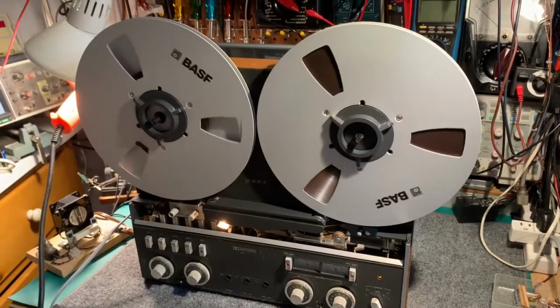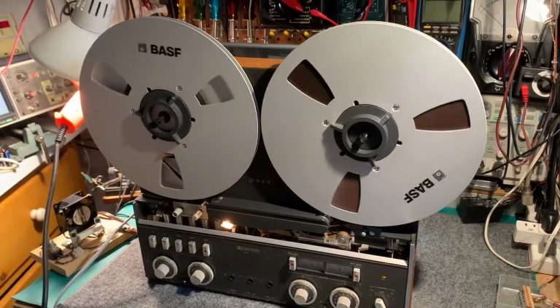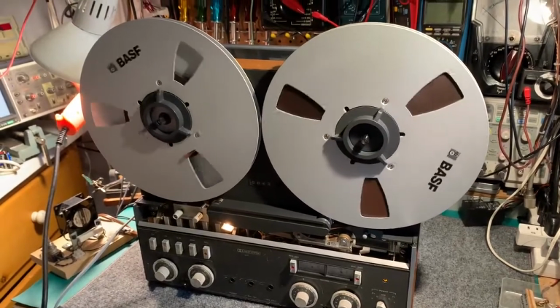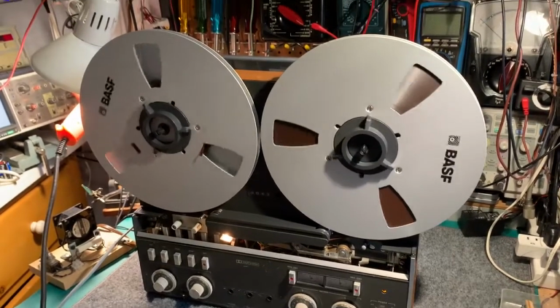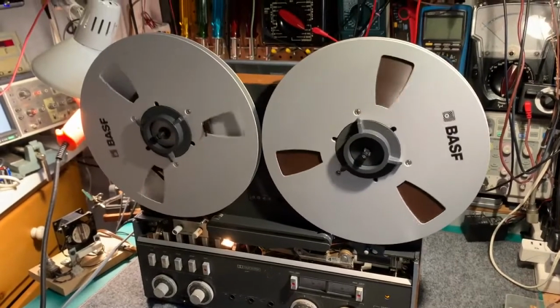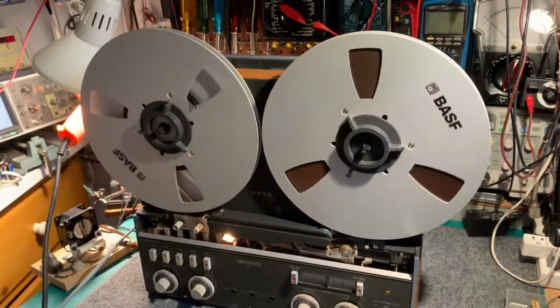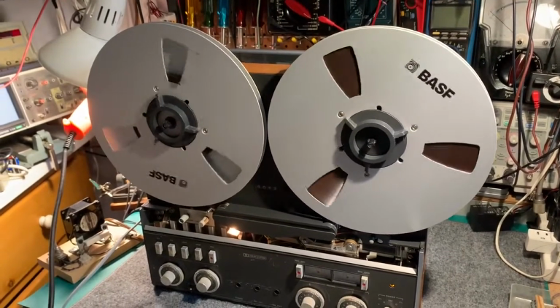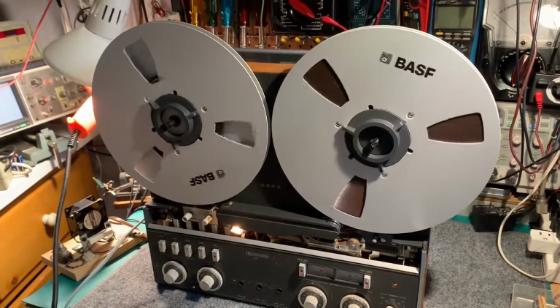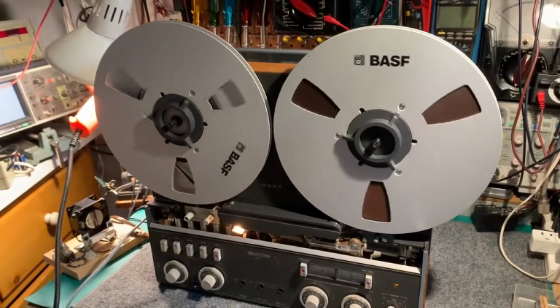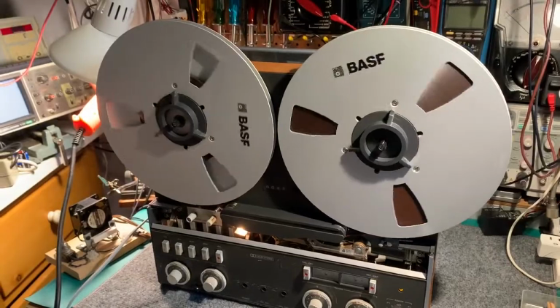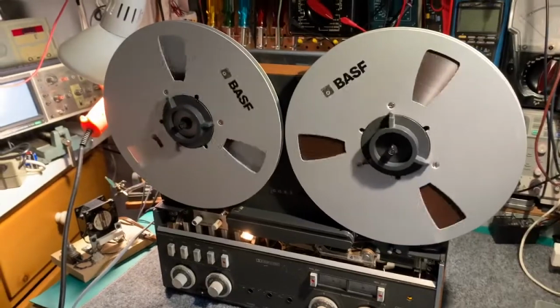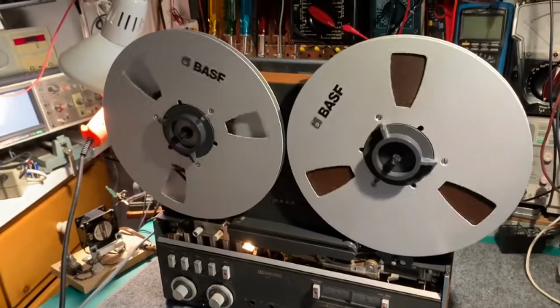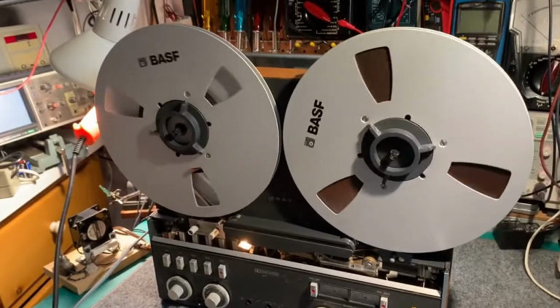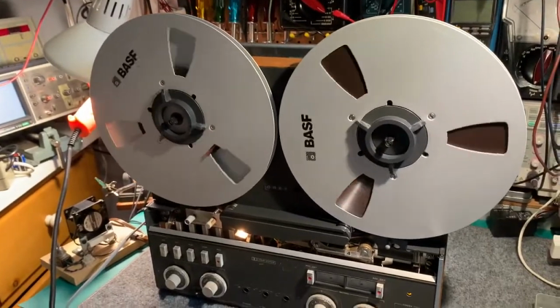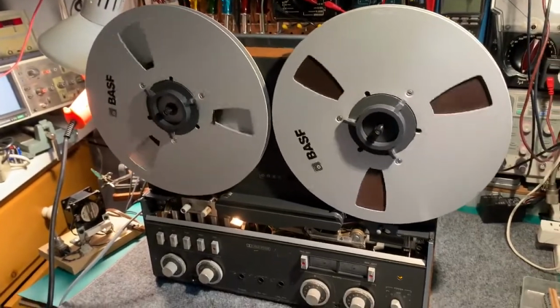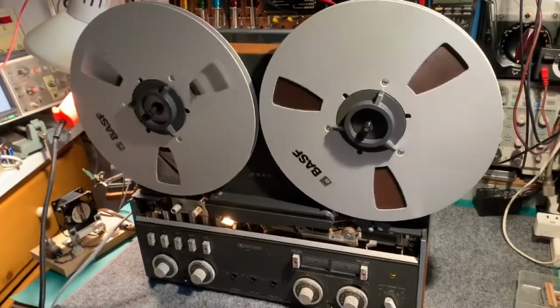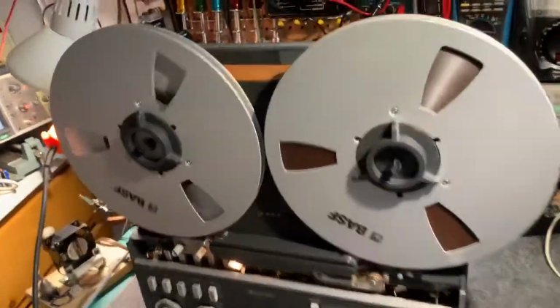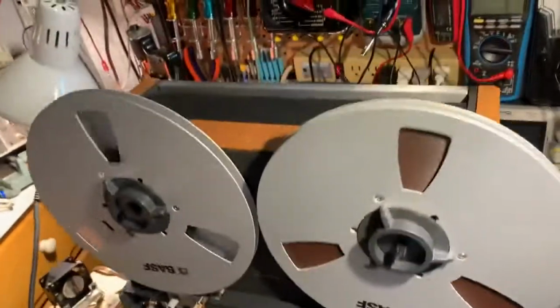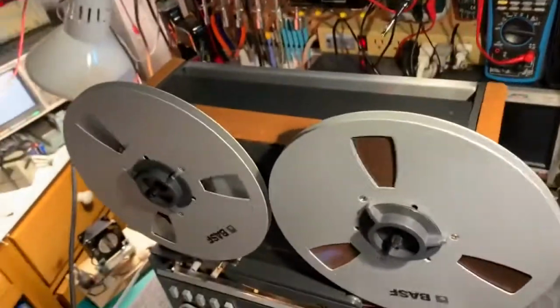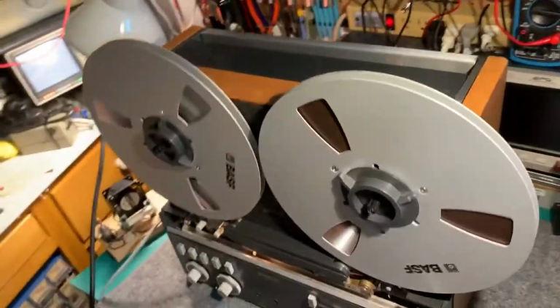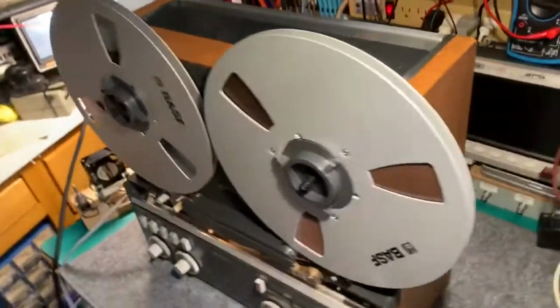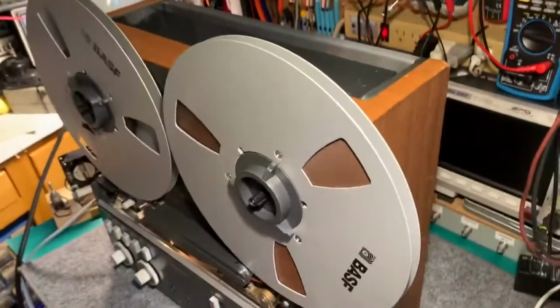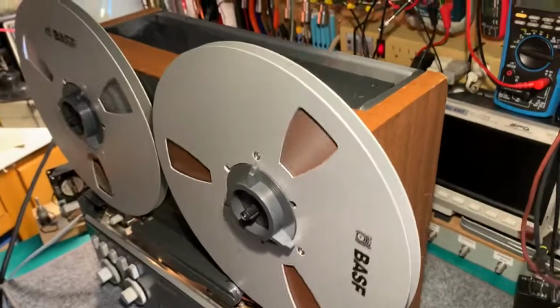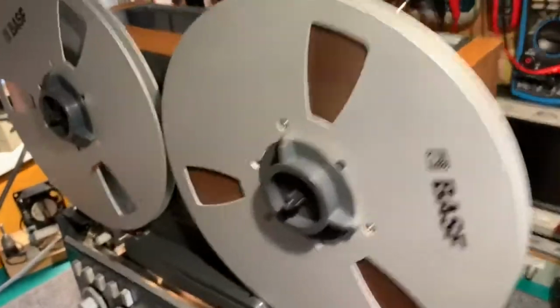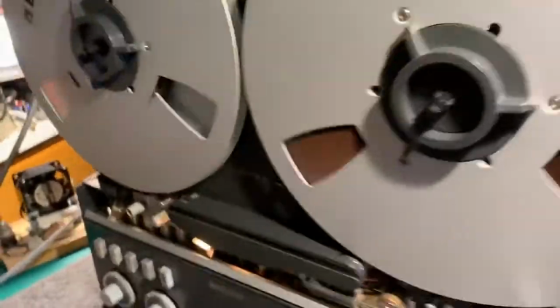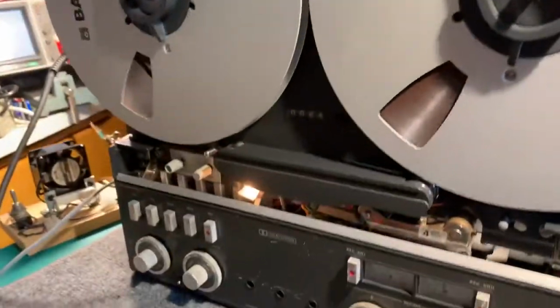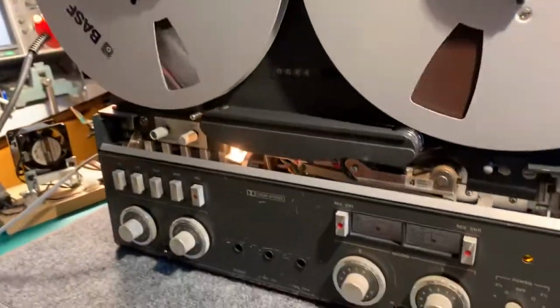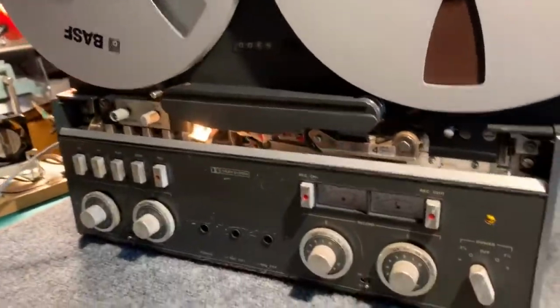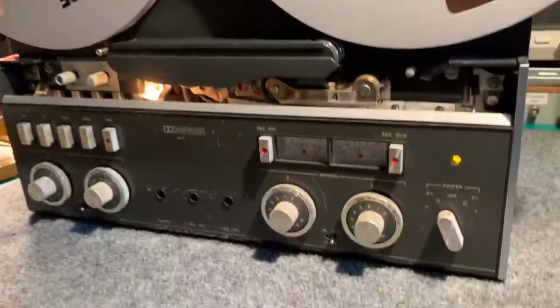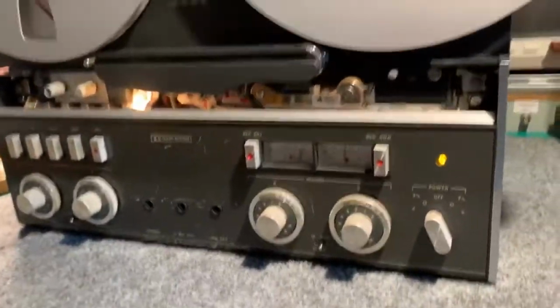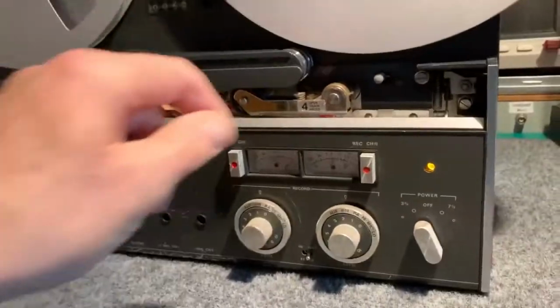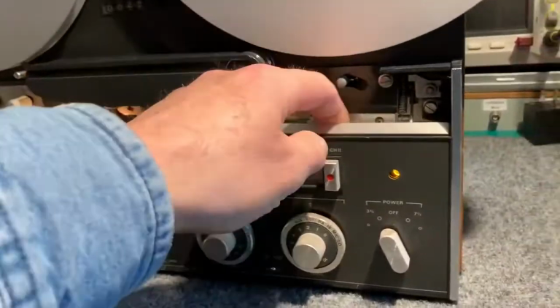Another short video of the Revox A77 Mark IV. I put the case back on it today and cleaned some more fluff out of the inside of it.